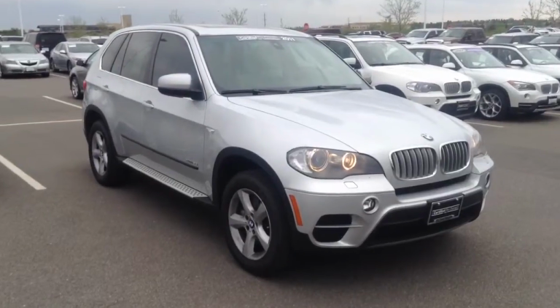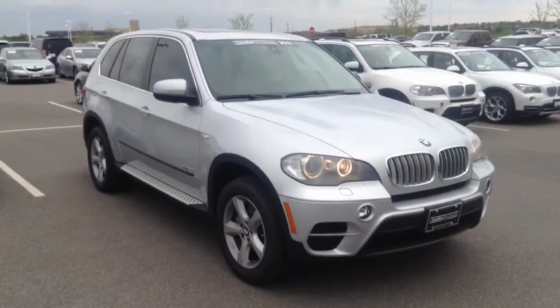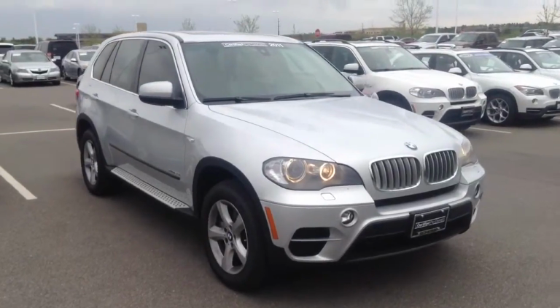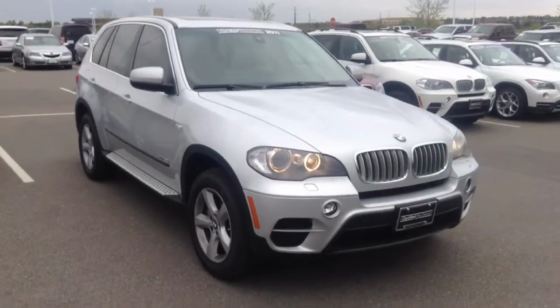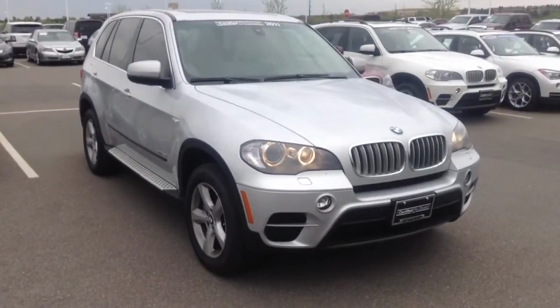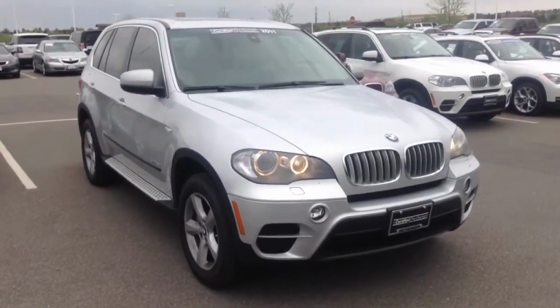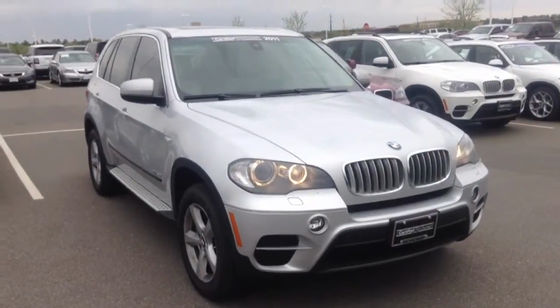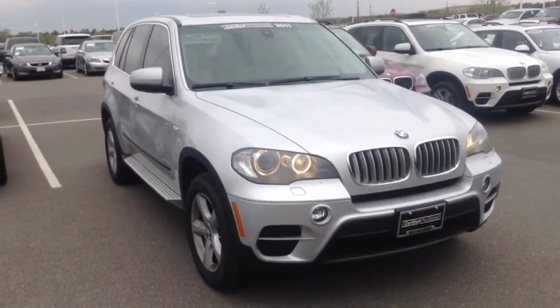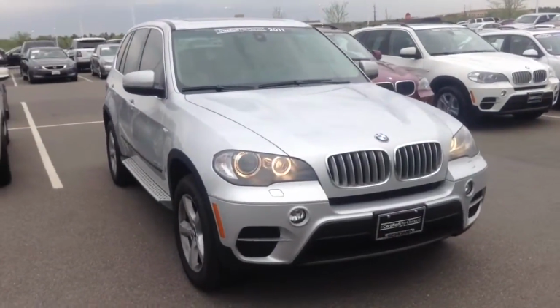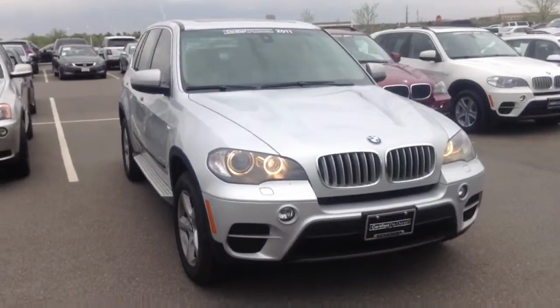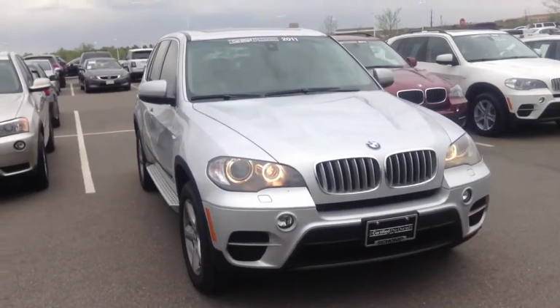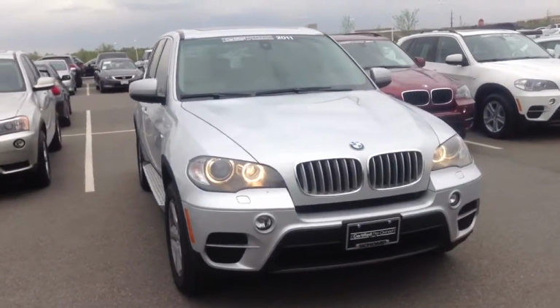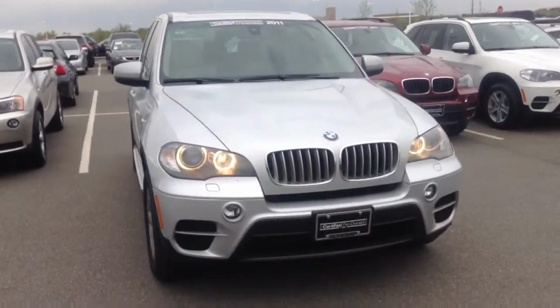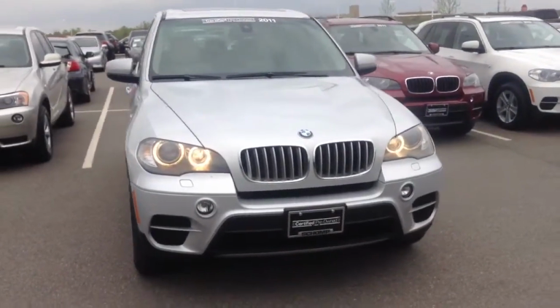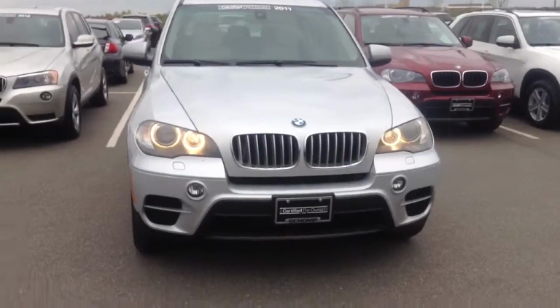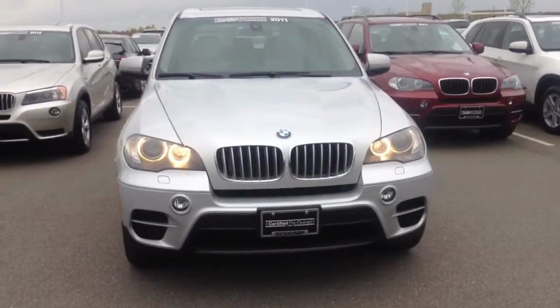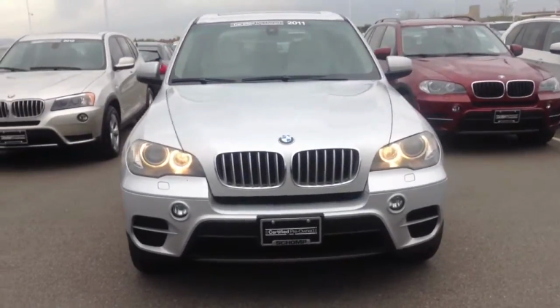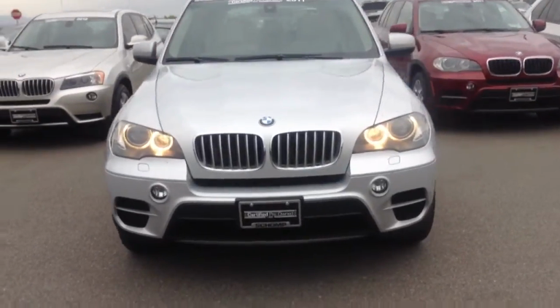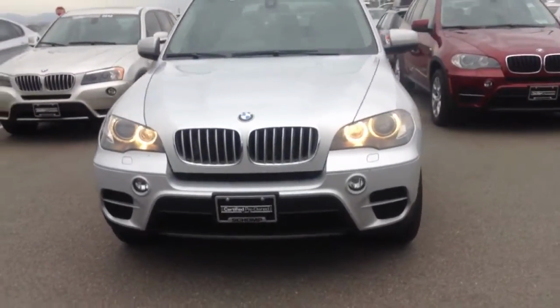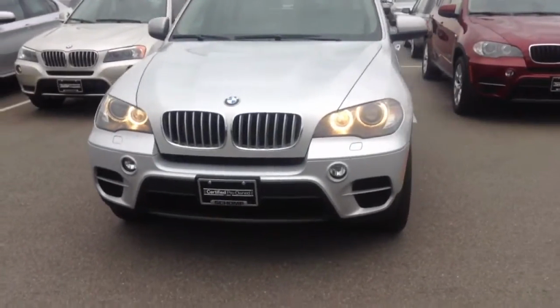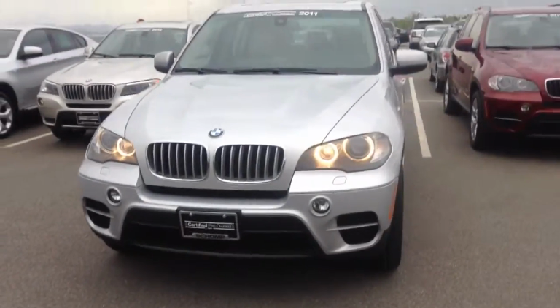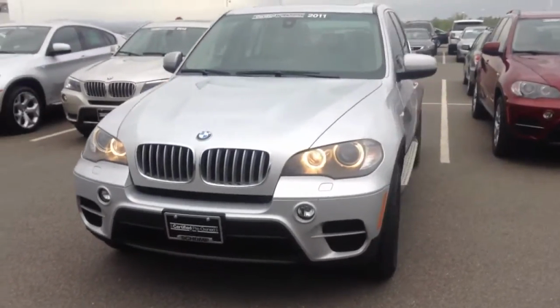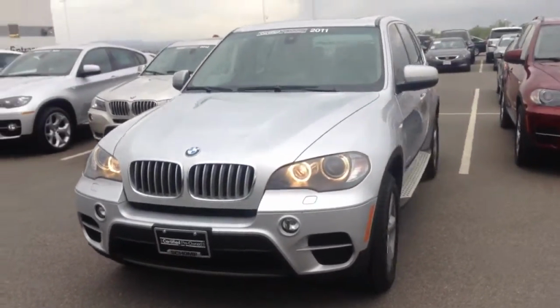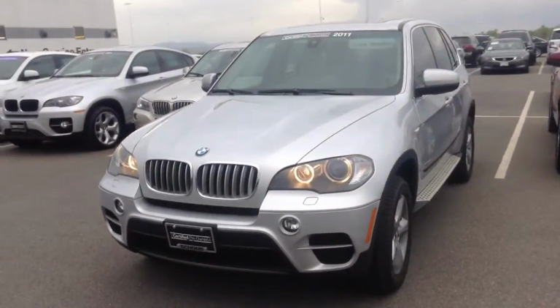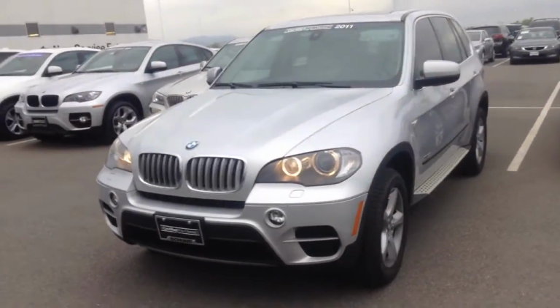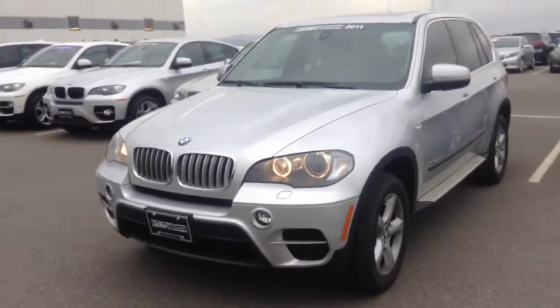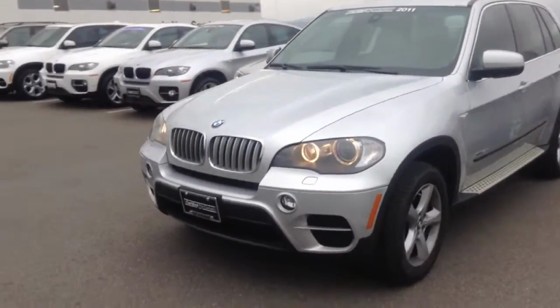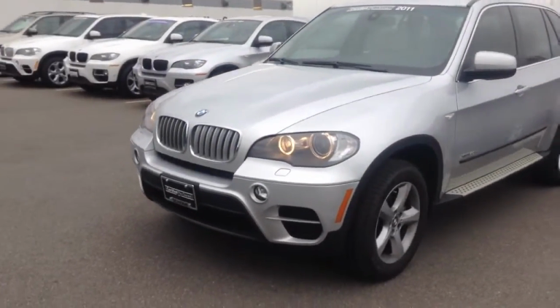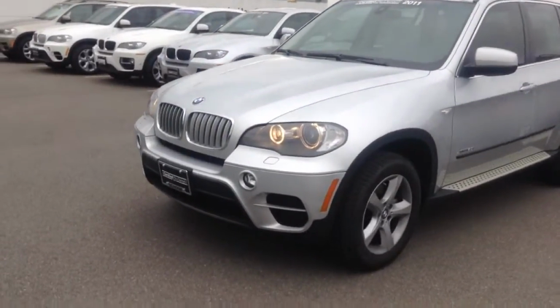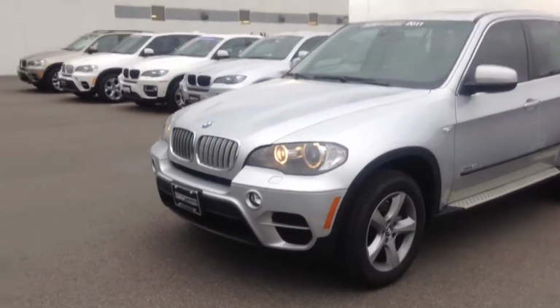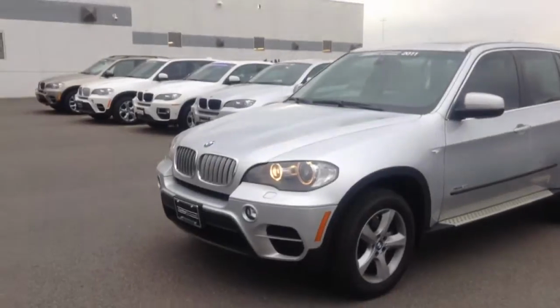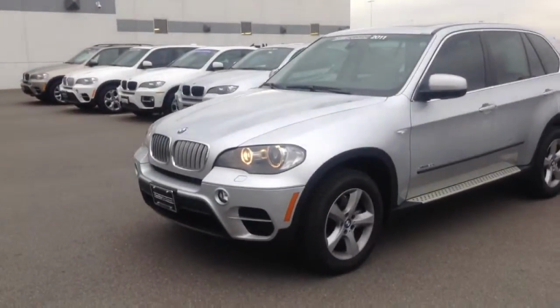Hello, Jeff Pecker here at Champion W. Just want to send you a quick video of the X5 you inquired about. This is it, it is still available. Very, very nice car. Great condition, it is a certified car, so it has to be in great condition.